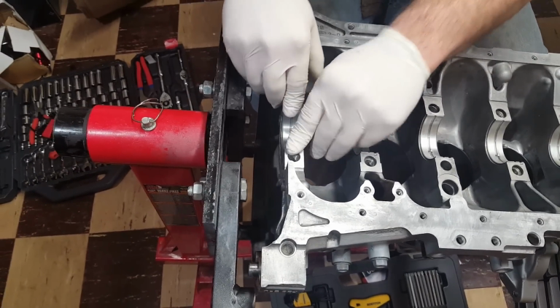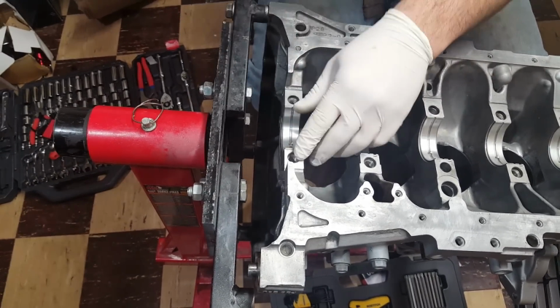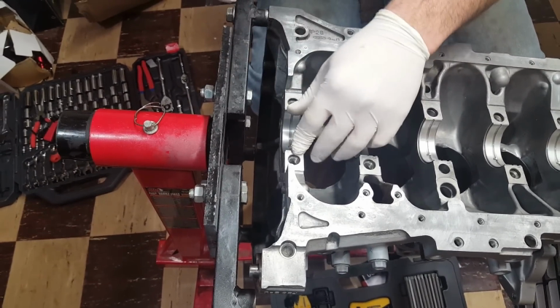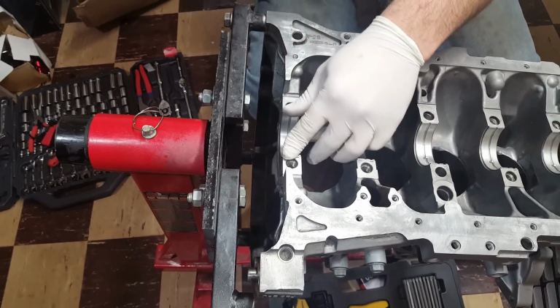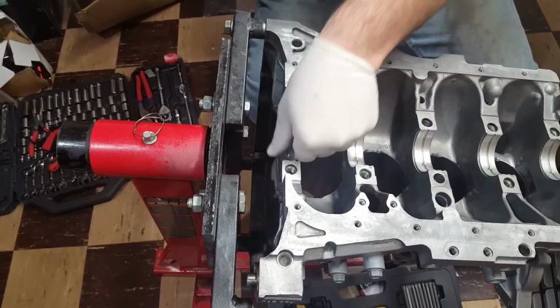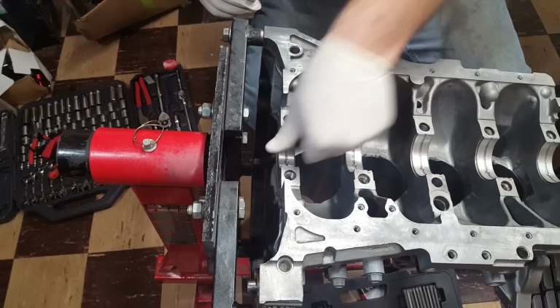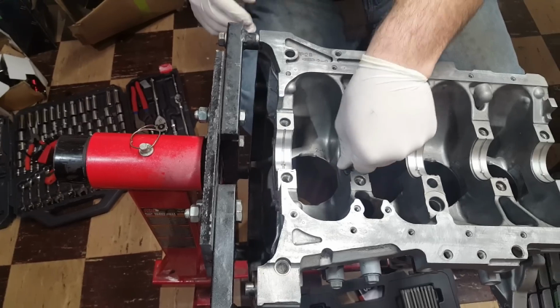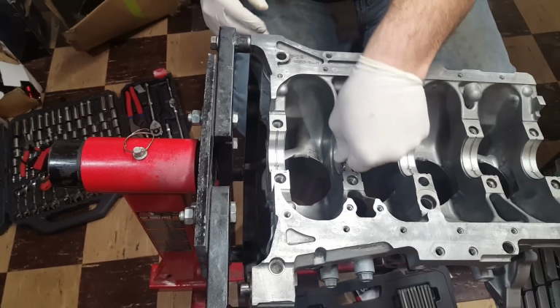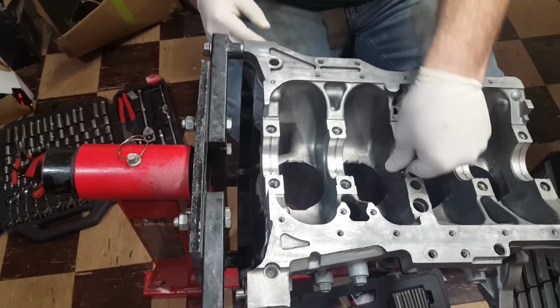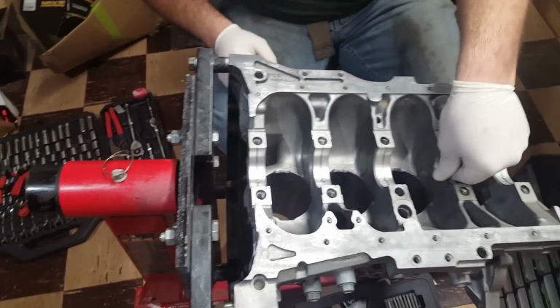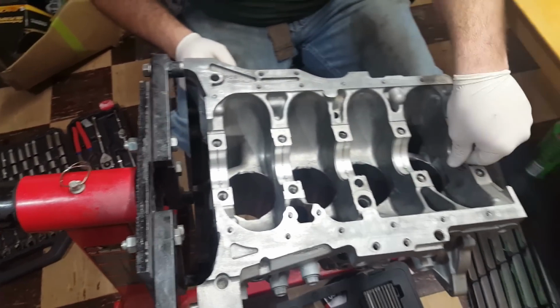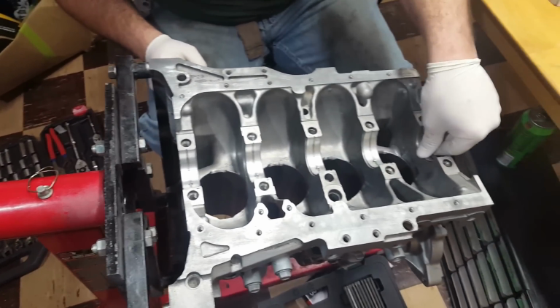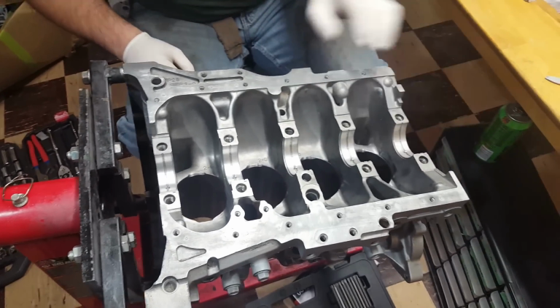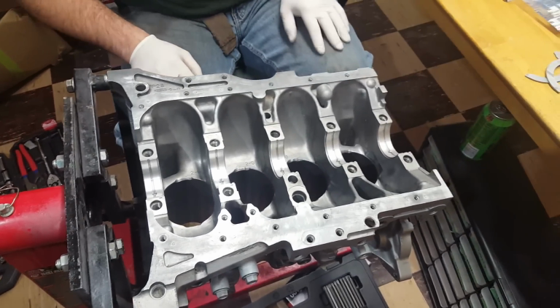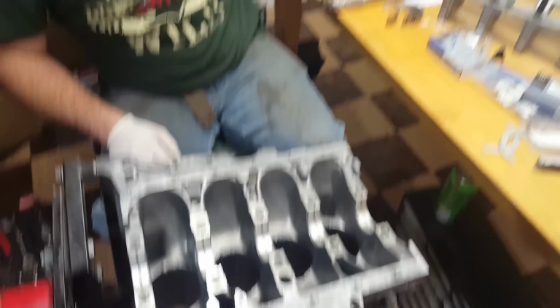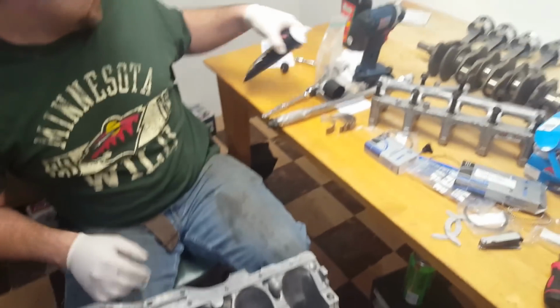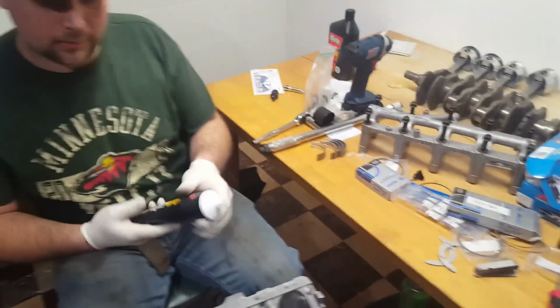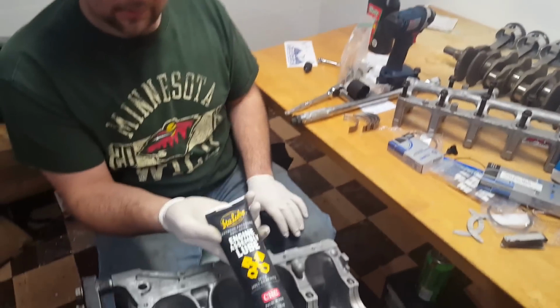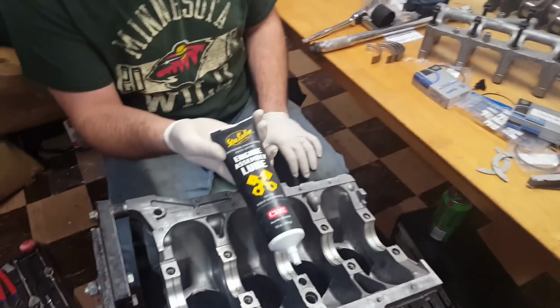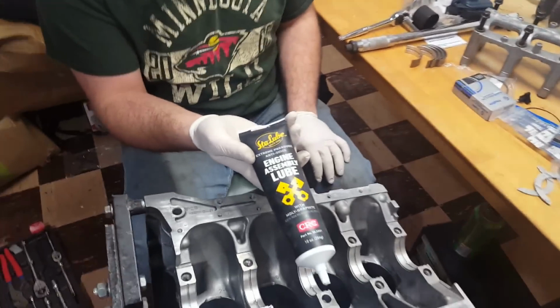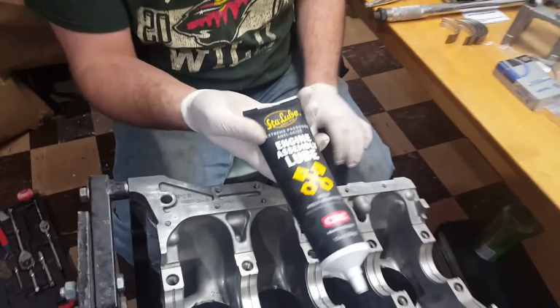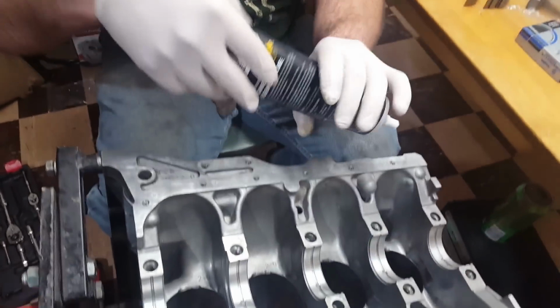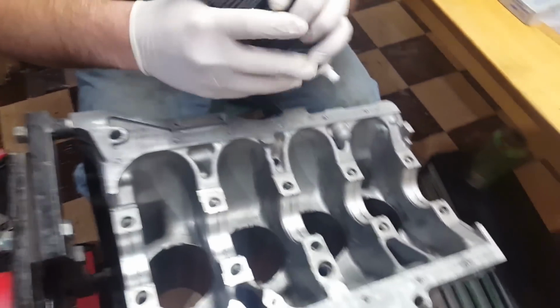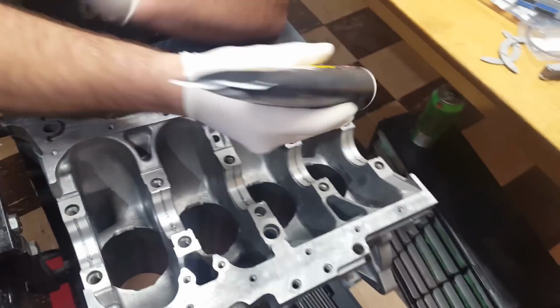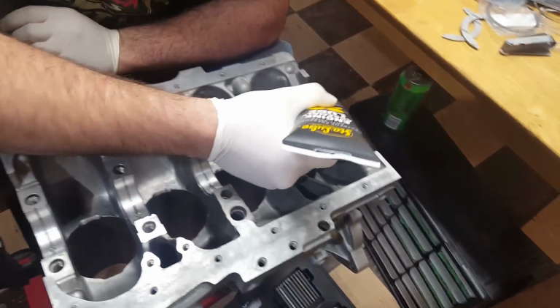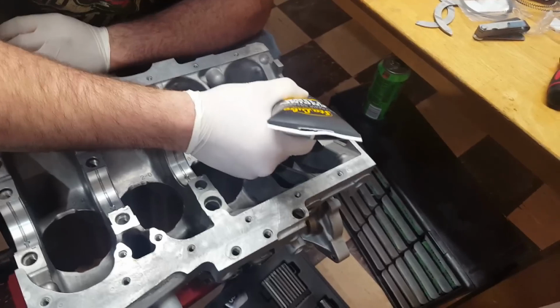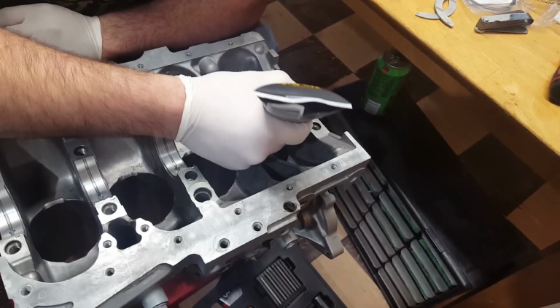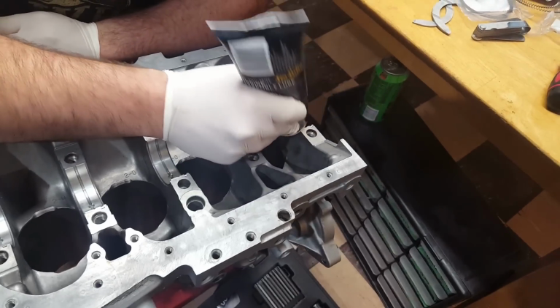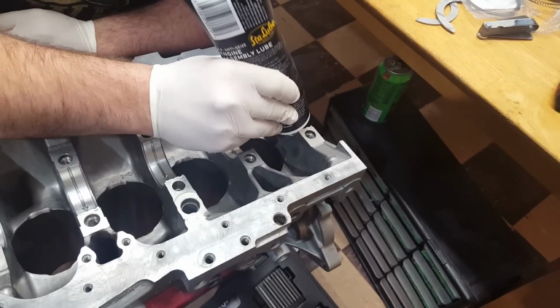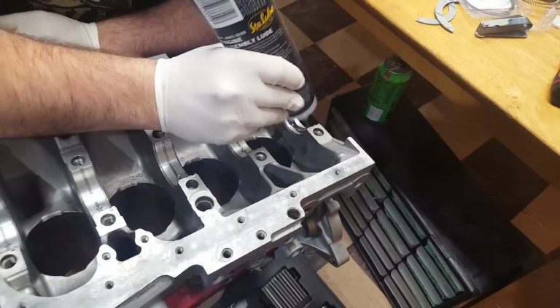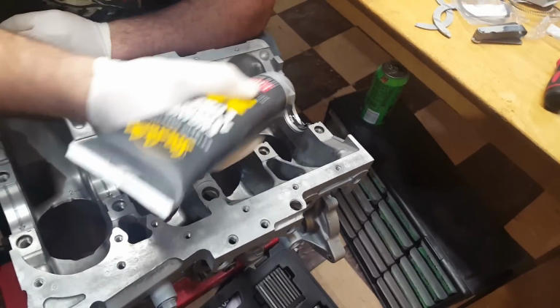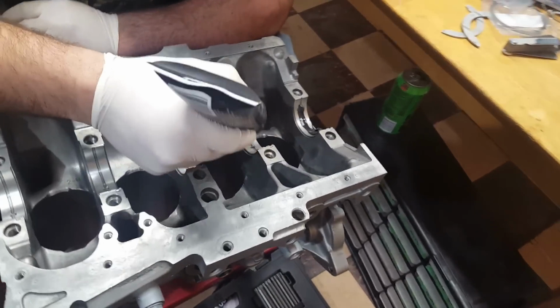Make sure everyone's nice and set down in there. Now we're going to take our assembly lube and we're going to lube these bad boys up — be kind of generous with the stuff. It is an engine we're talking about.